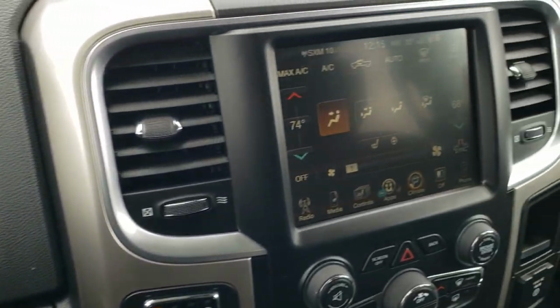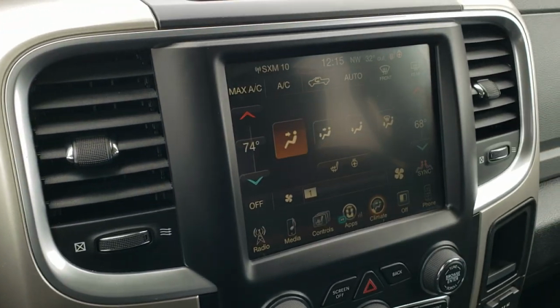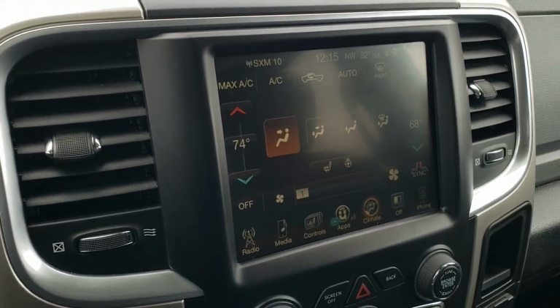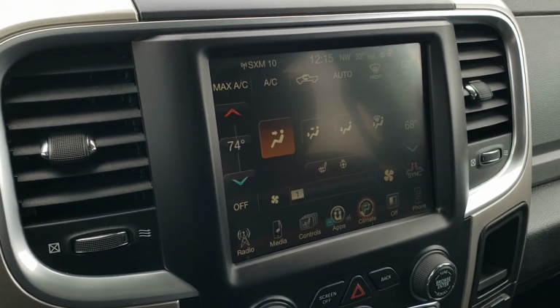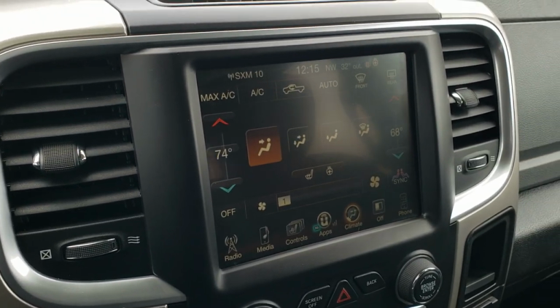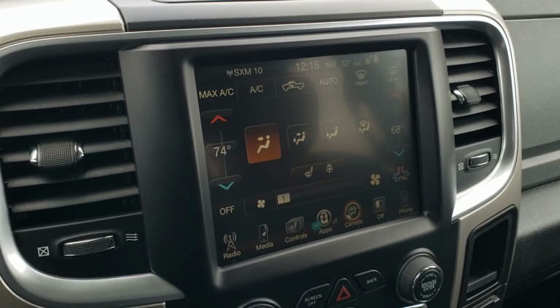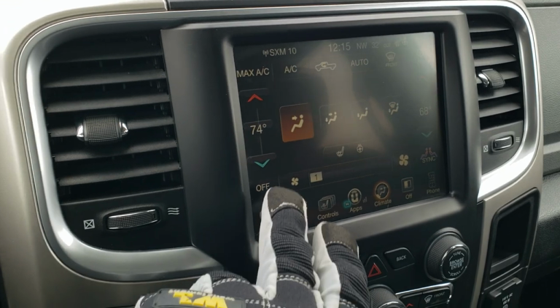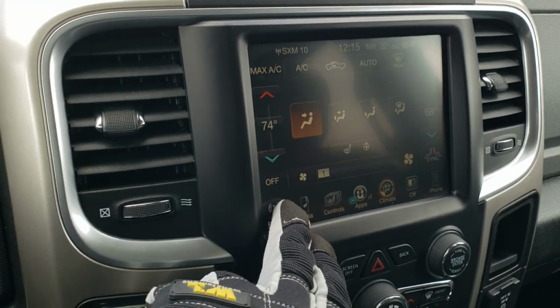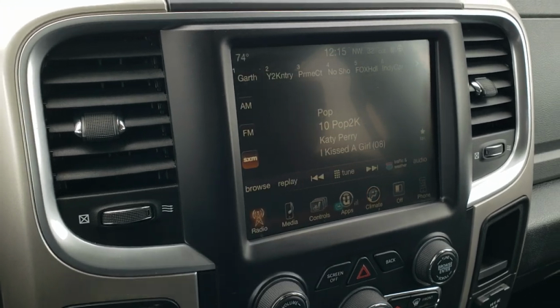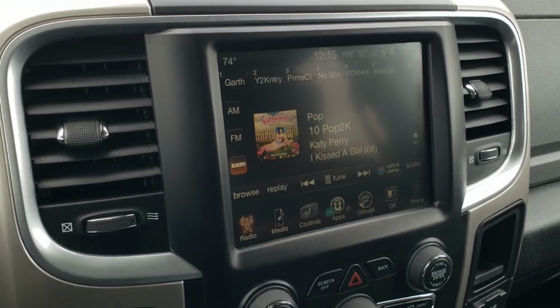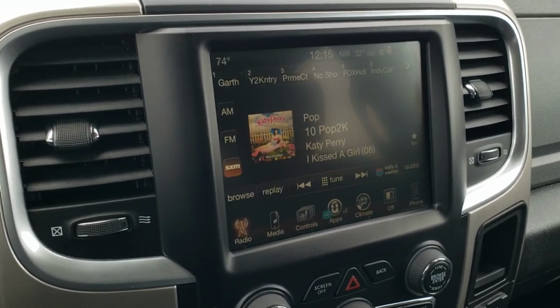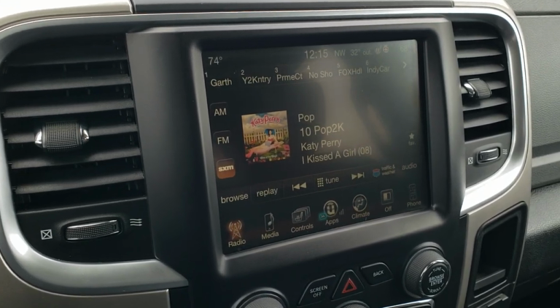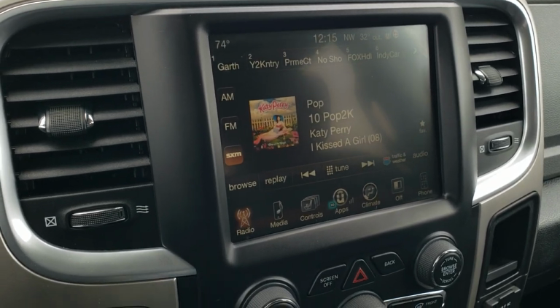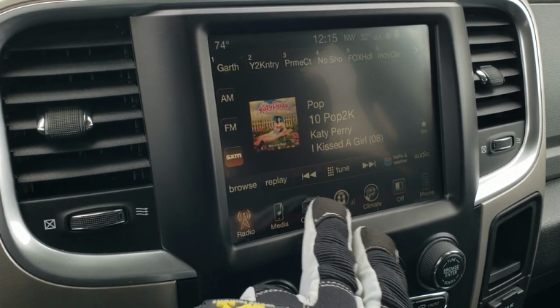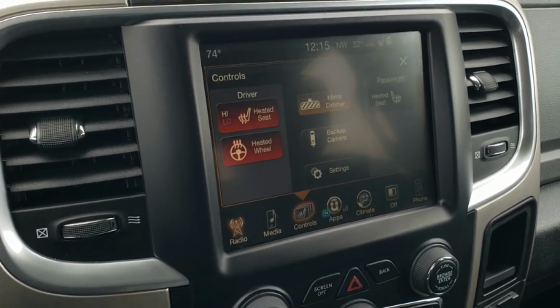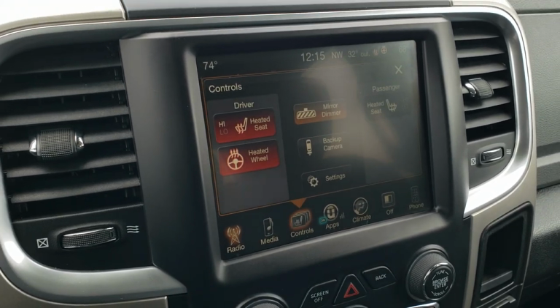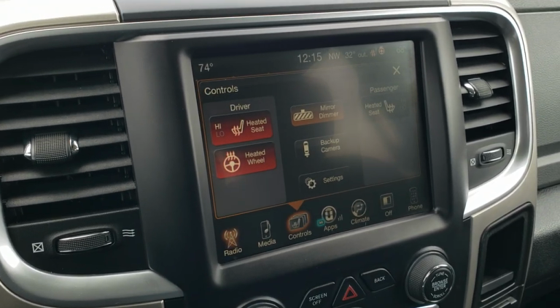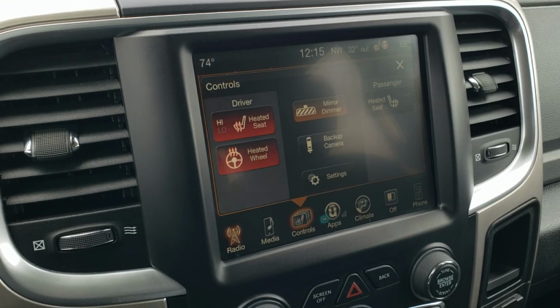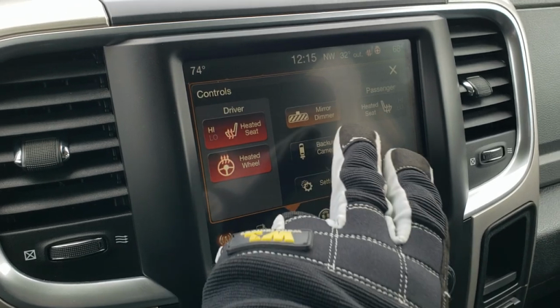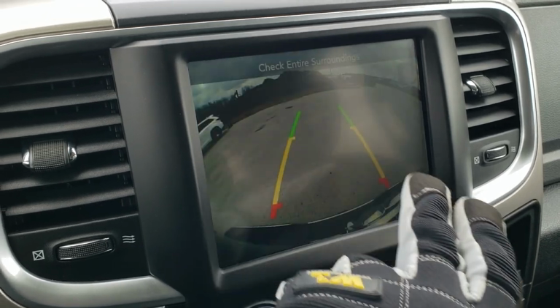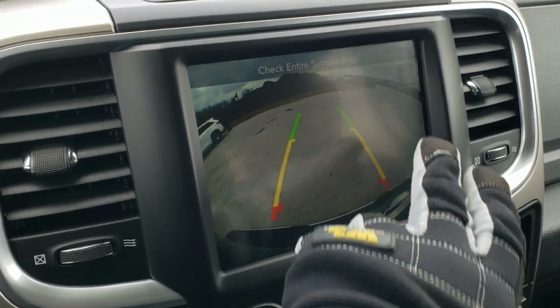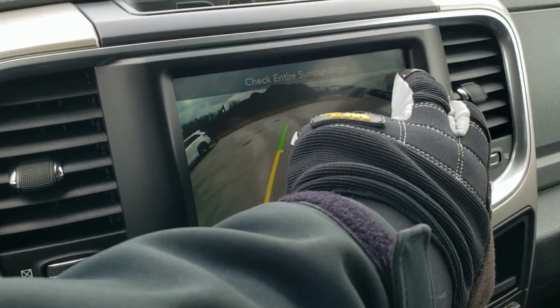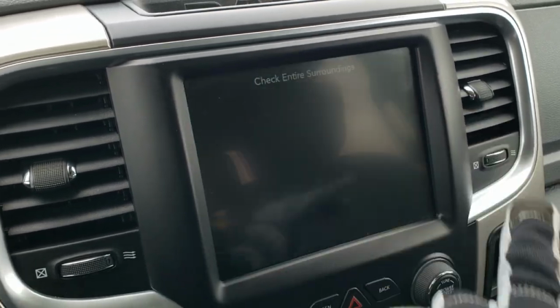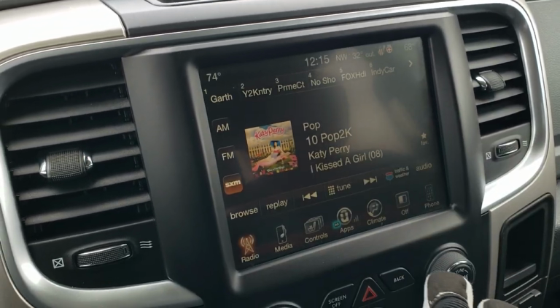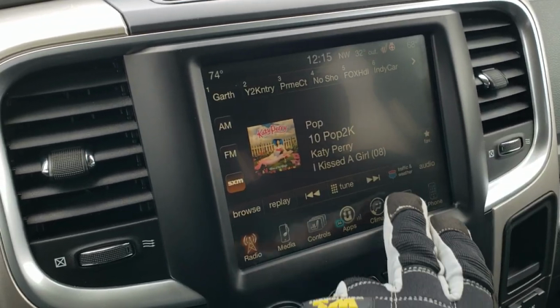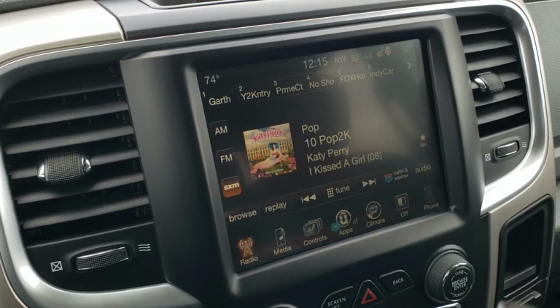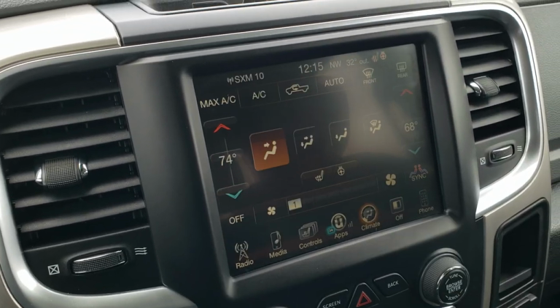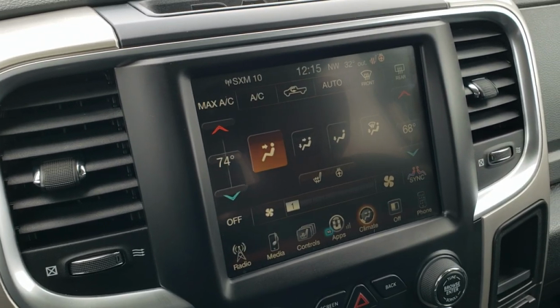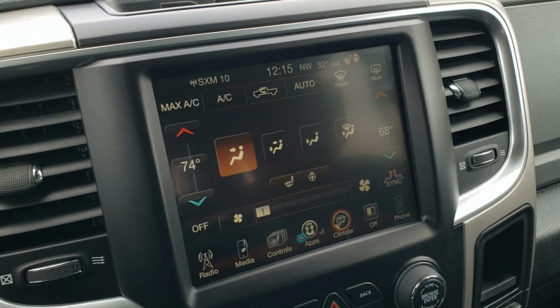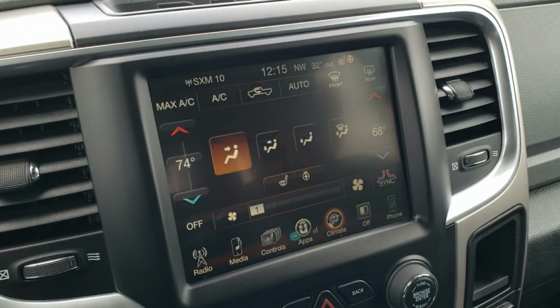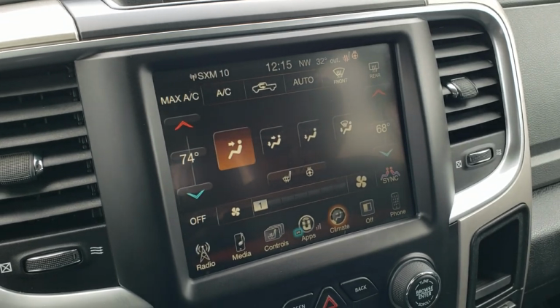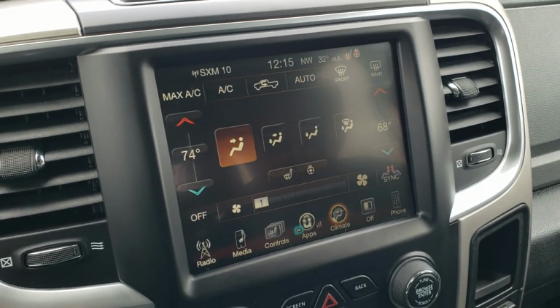This one comes with the 8.4 3C radio, so you get AM, FM, and Sirius XM radio capabilities. You also get heated seat and heated steering wheel buttons. You can check out your backup camera here, and this is also where you do your climate control — note that you do get dual climate control.